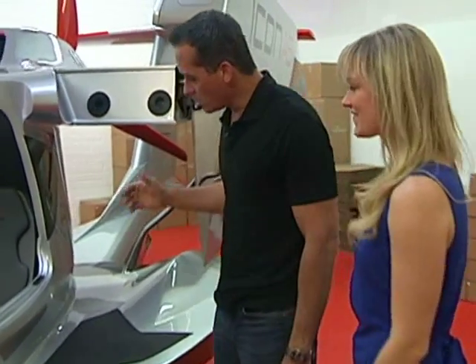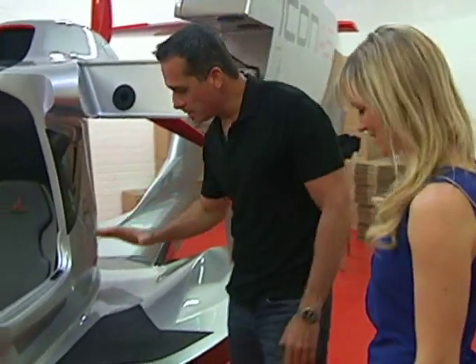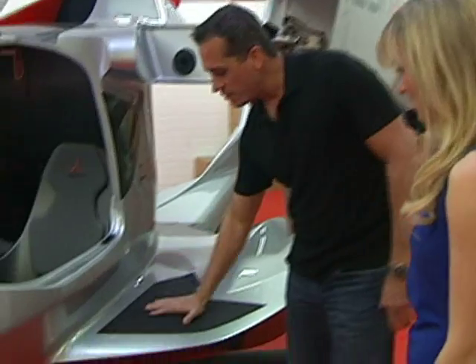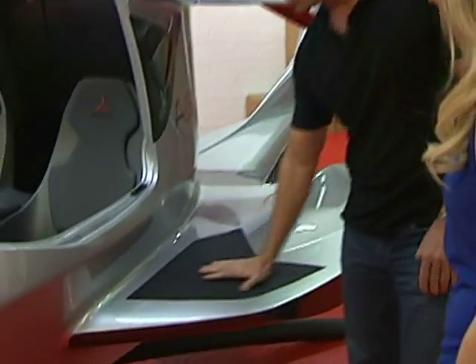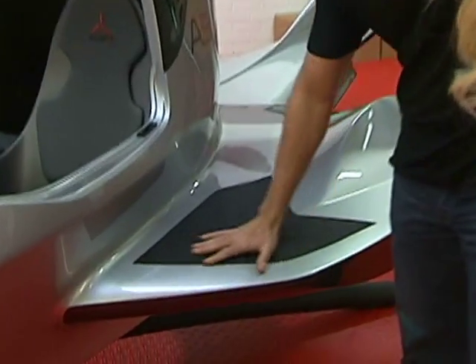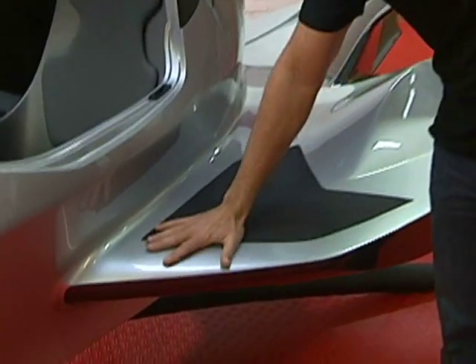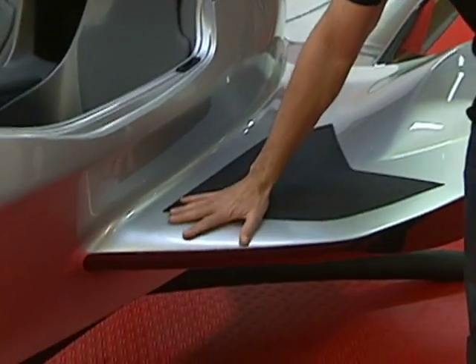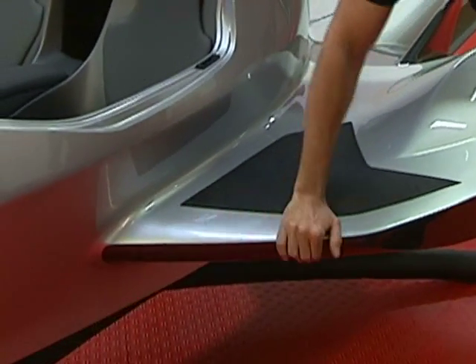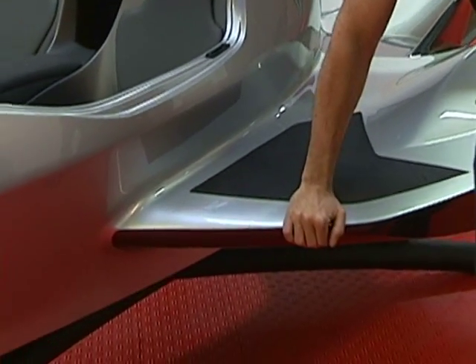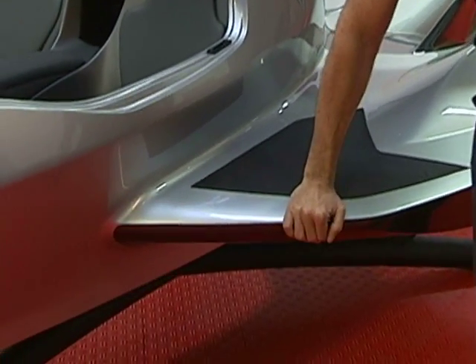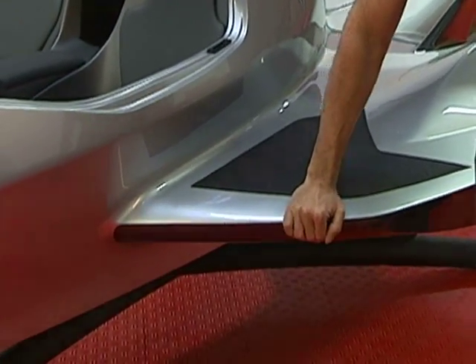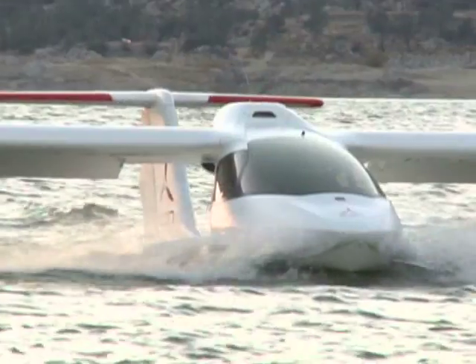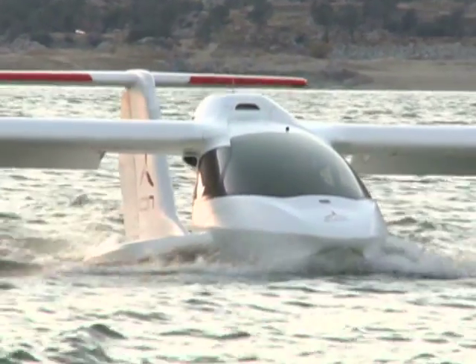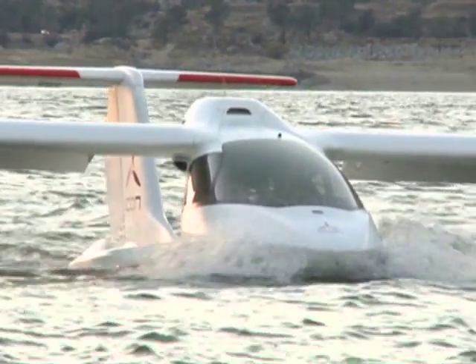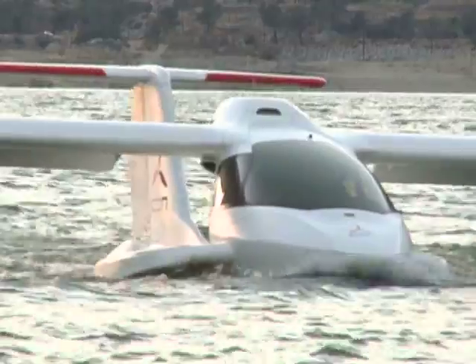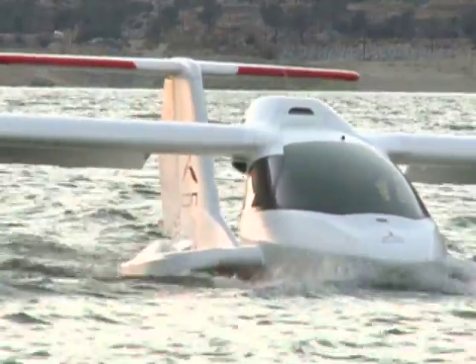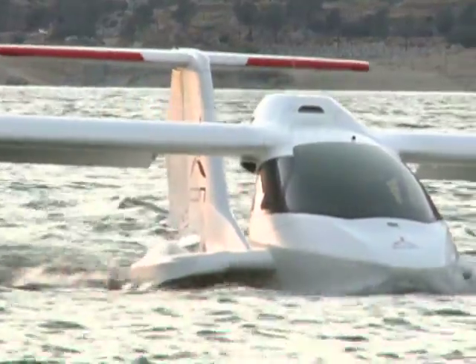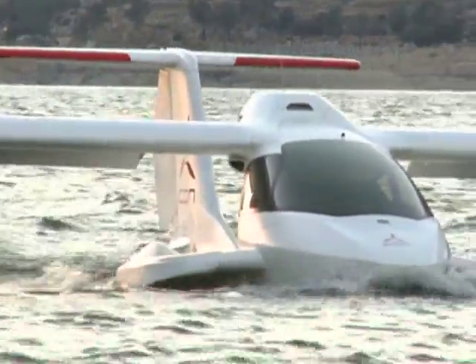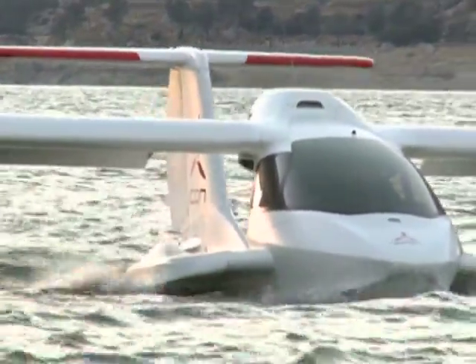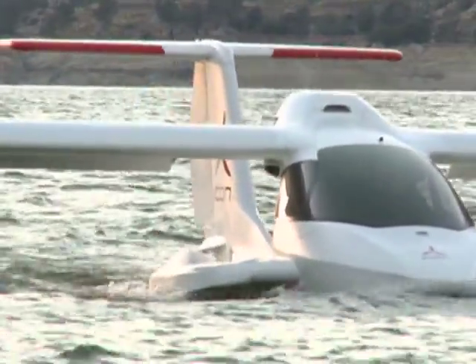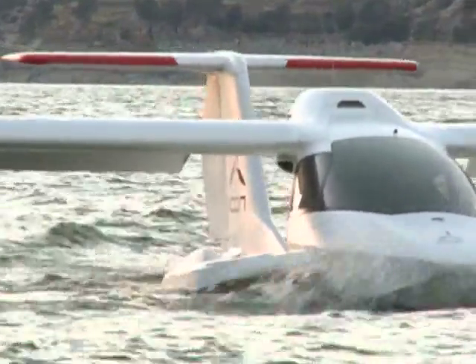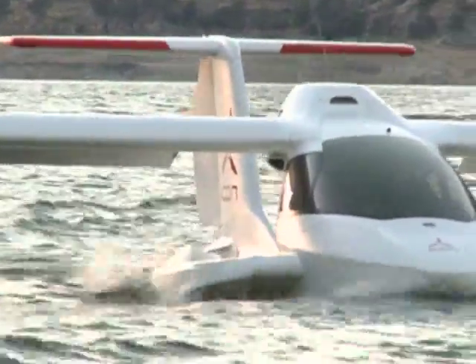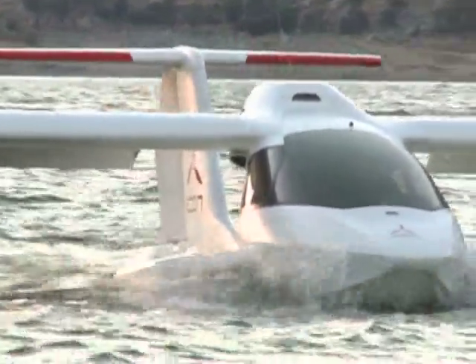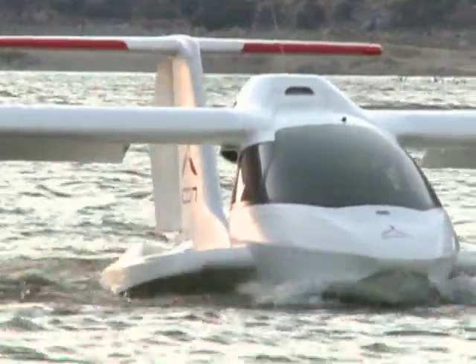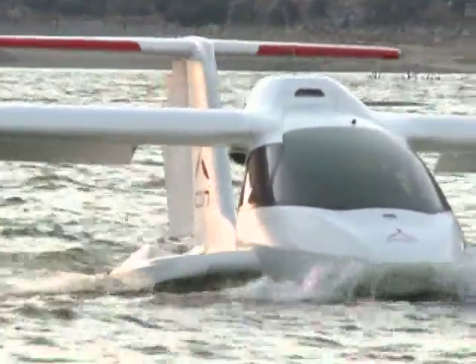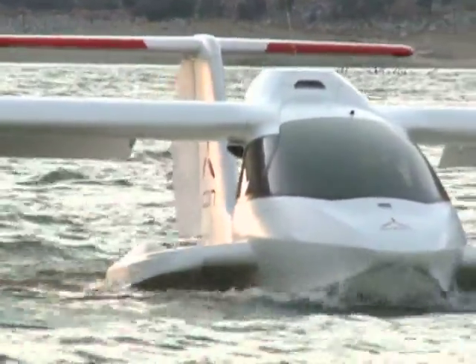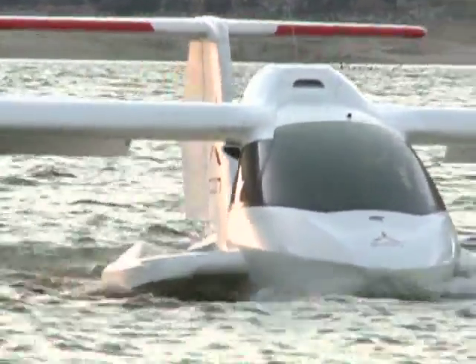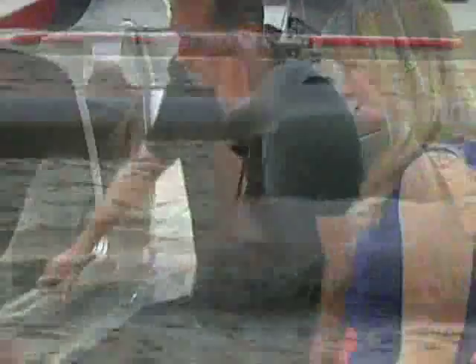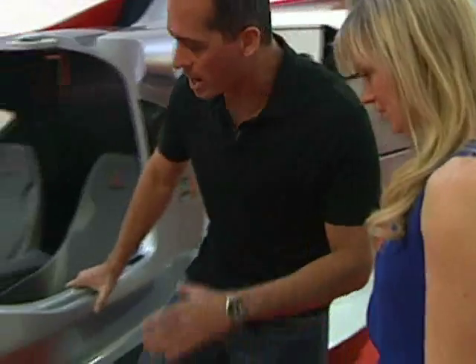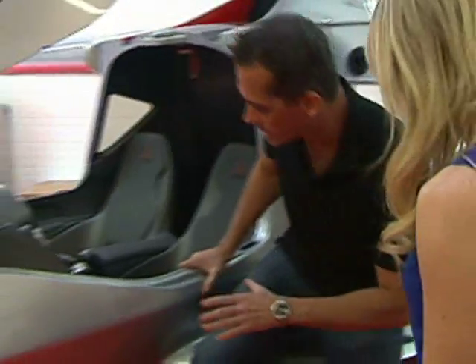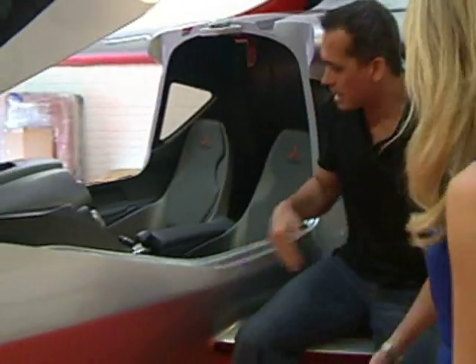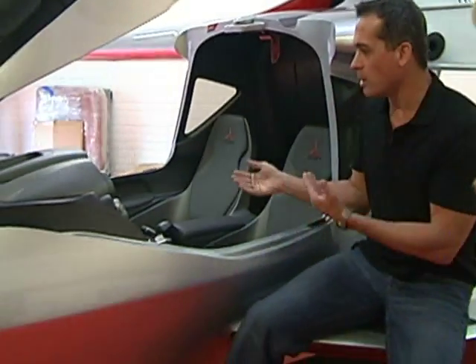You'll notice these devices, which are called C-Wings. They provide lateral stability when you're on the water, and they also work like a ski deck on the back of a boat, so you can get in and out of the water very easily, which is pretty unique. And on the ground, you can easily get in and out as well.